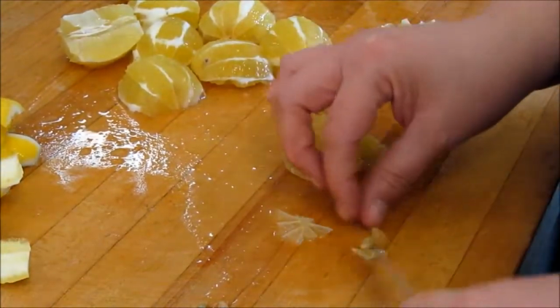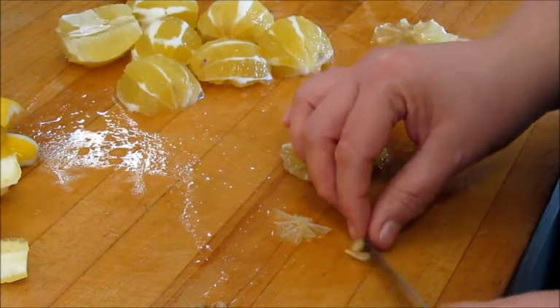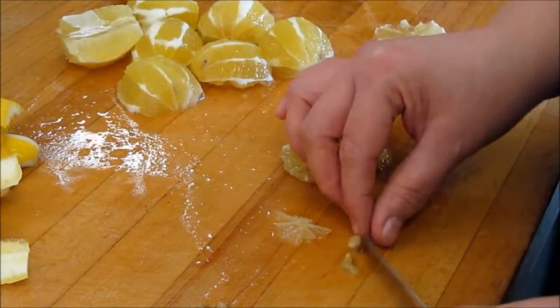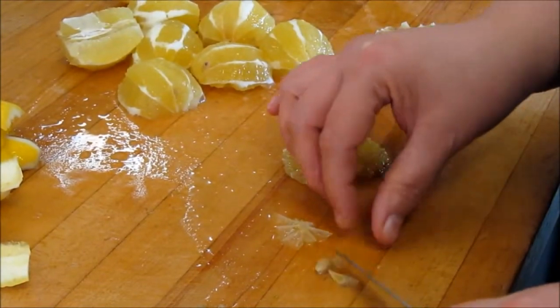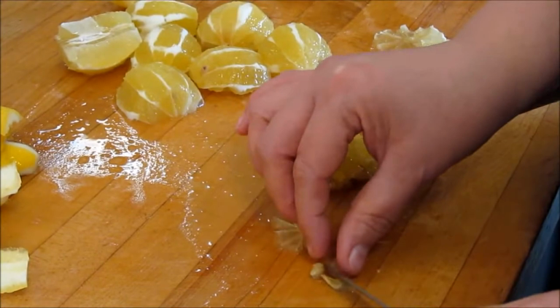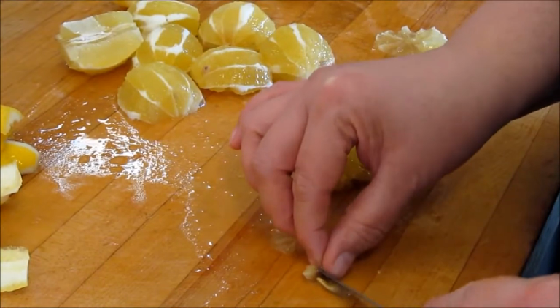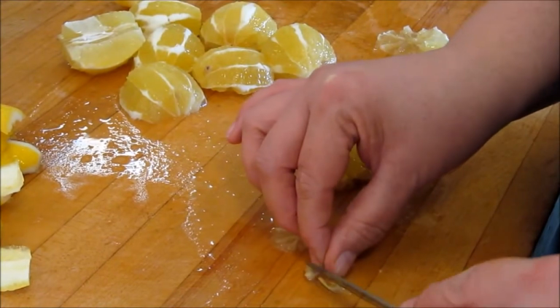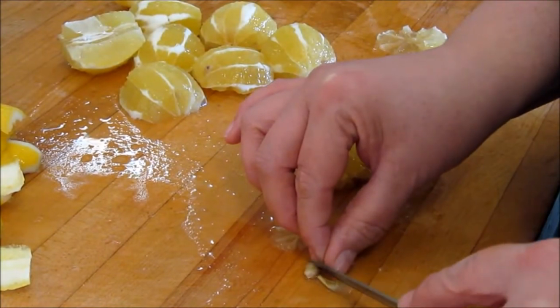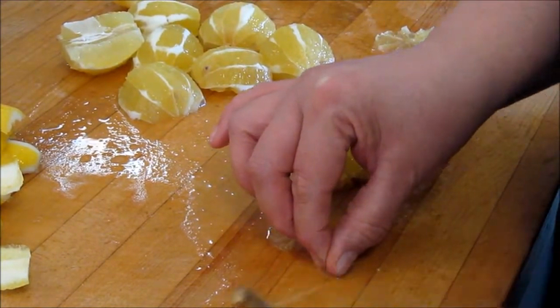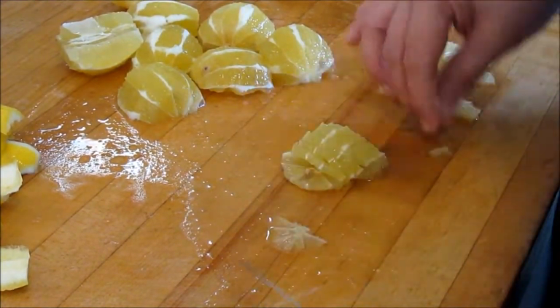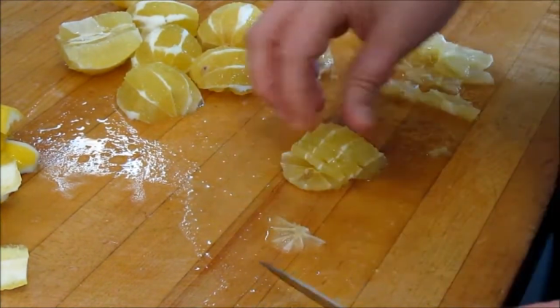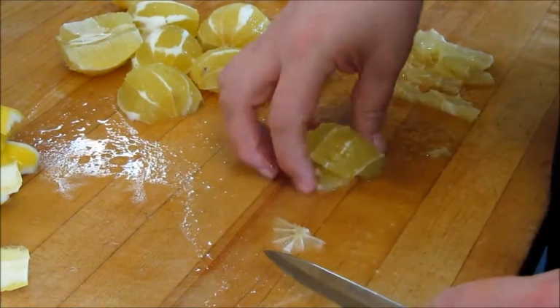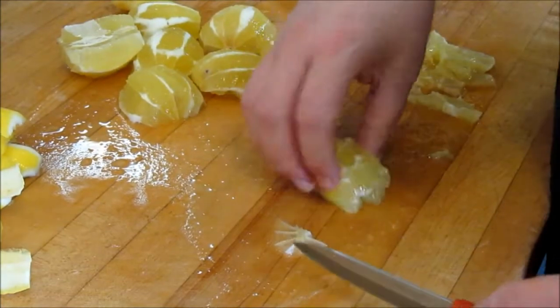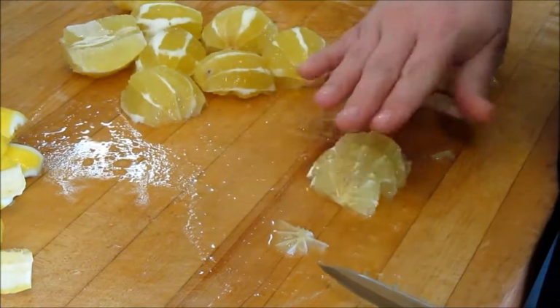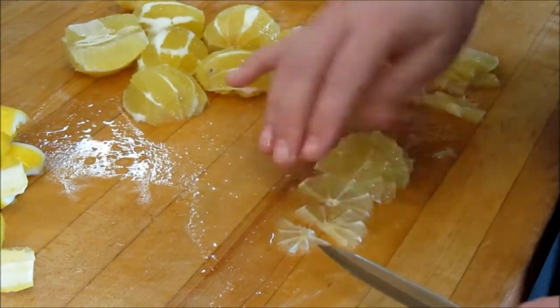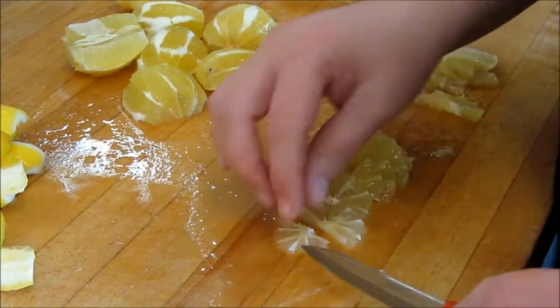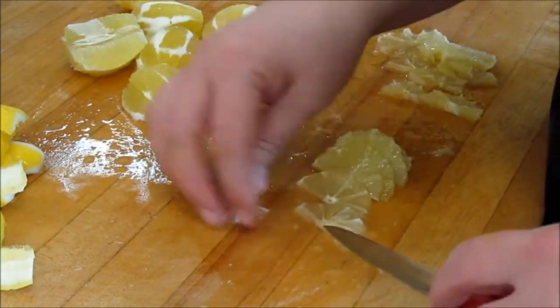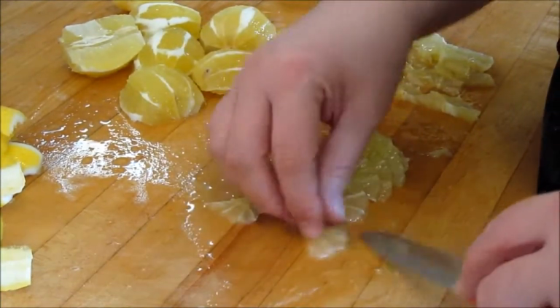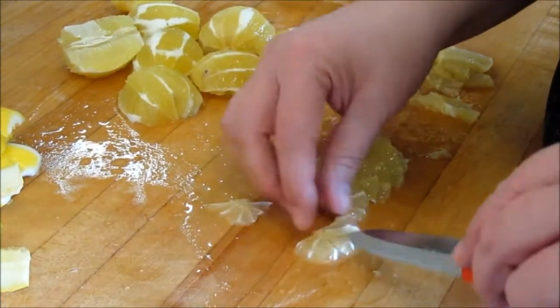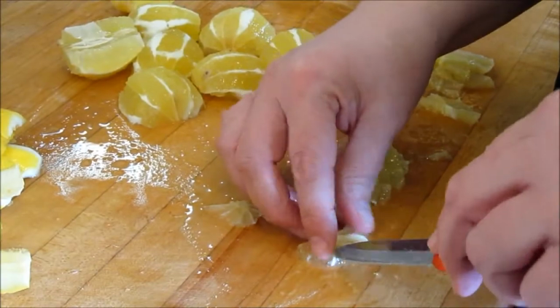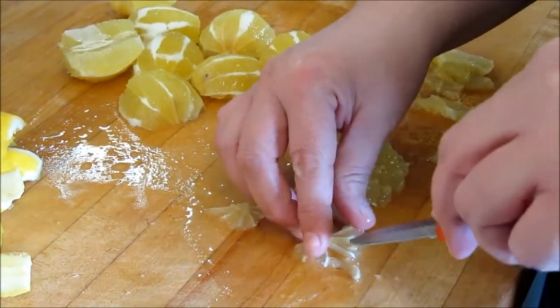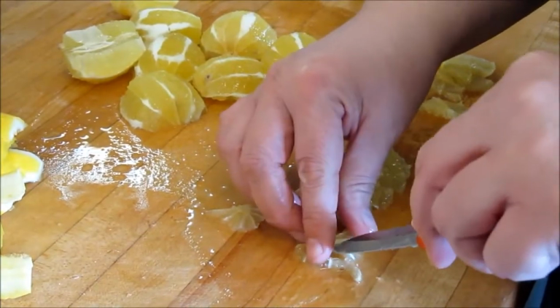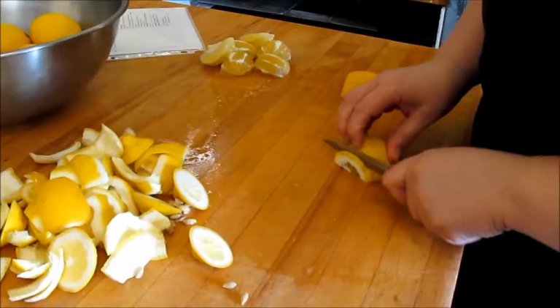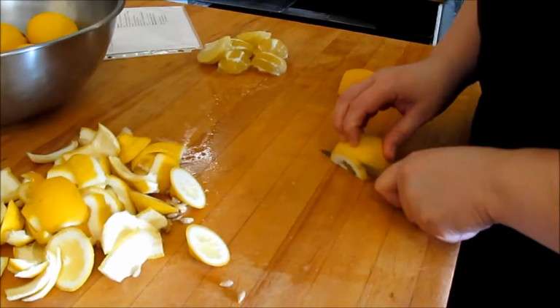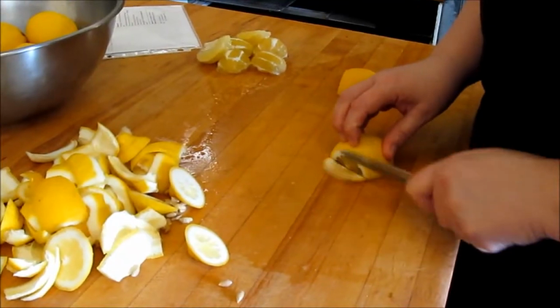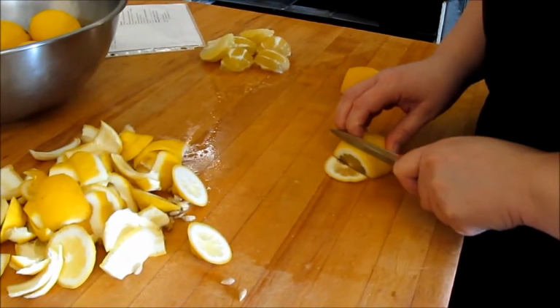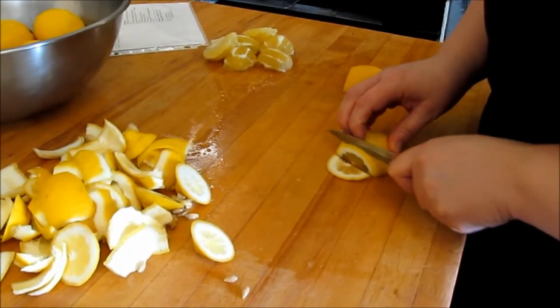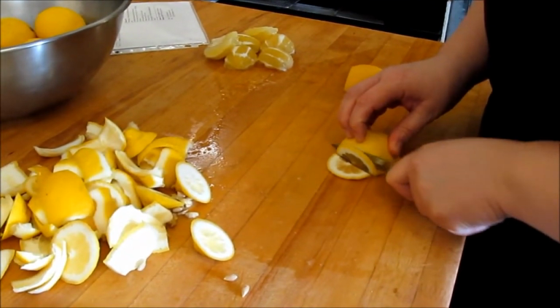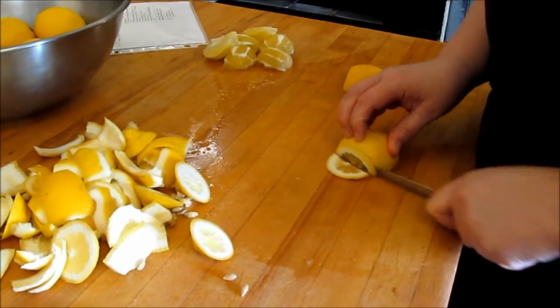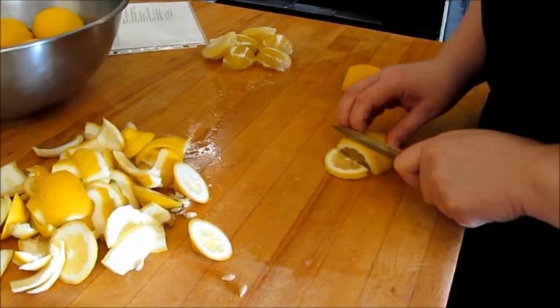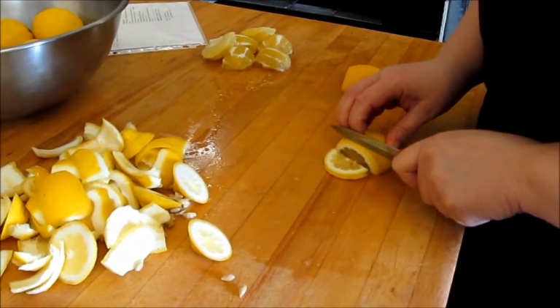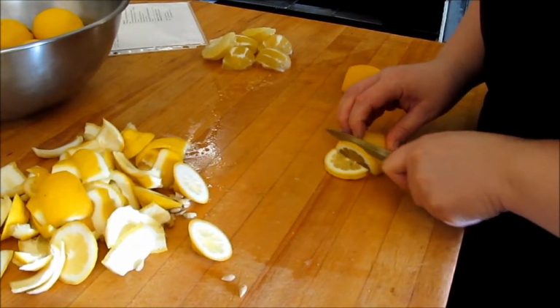Making sure, of course, that we get rid of all those seeds. We use organic lemons. Then we take the second half of lemons and we cut them into thin slices with the rinds on.